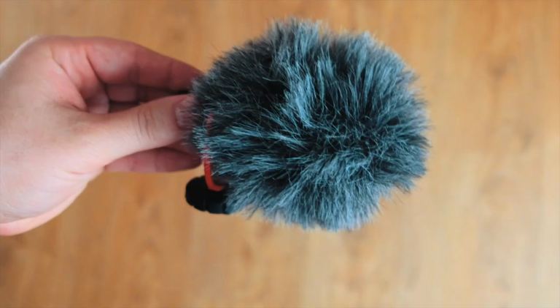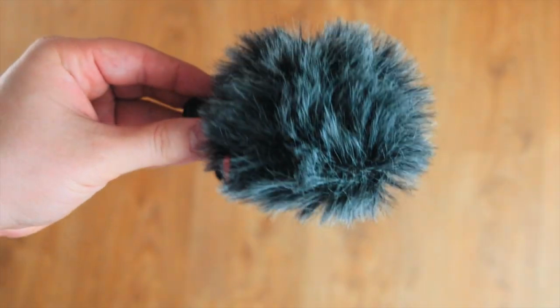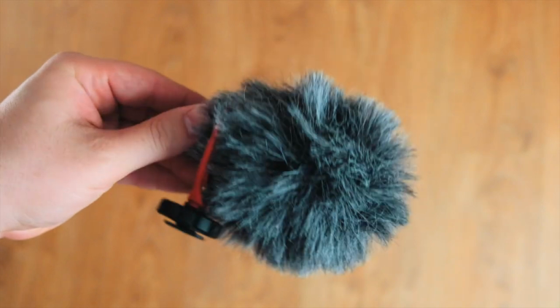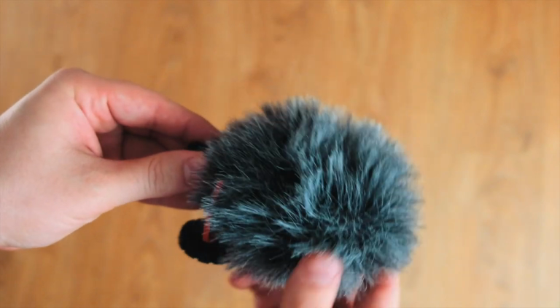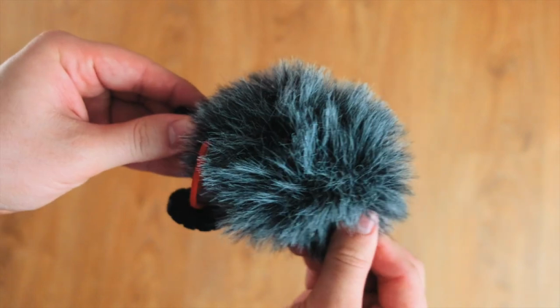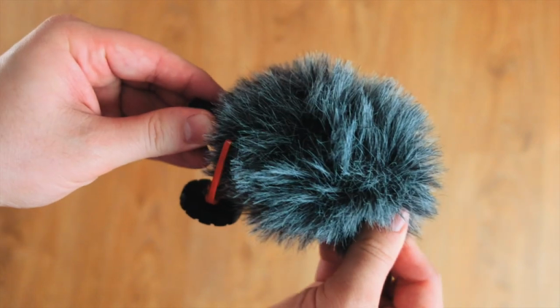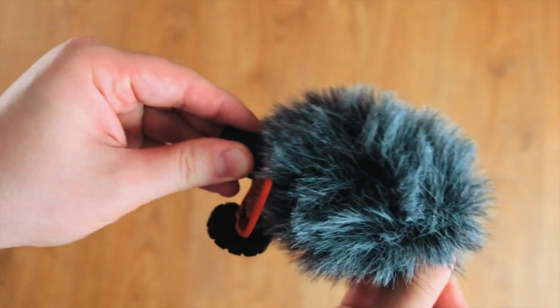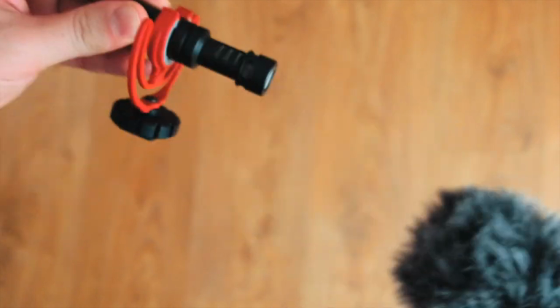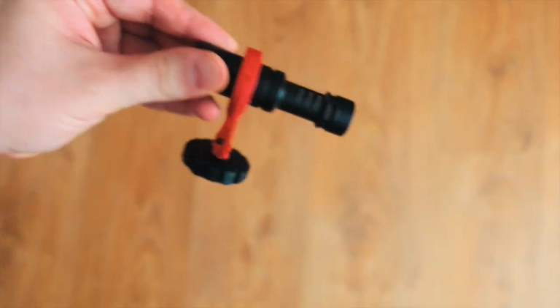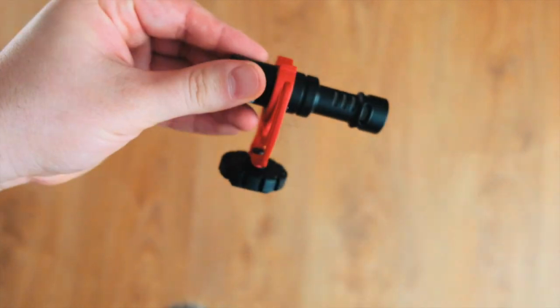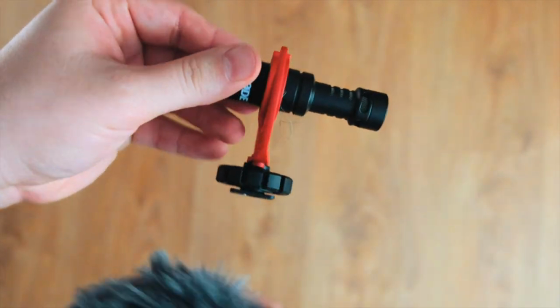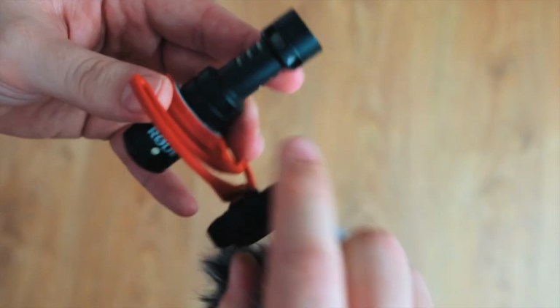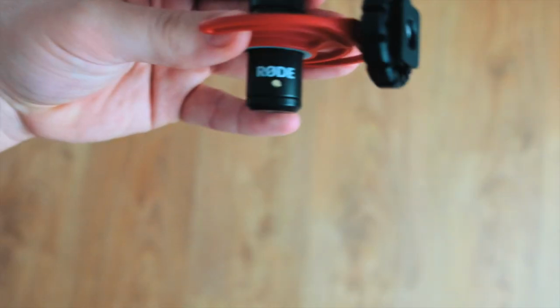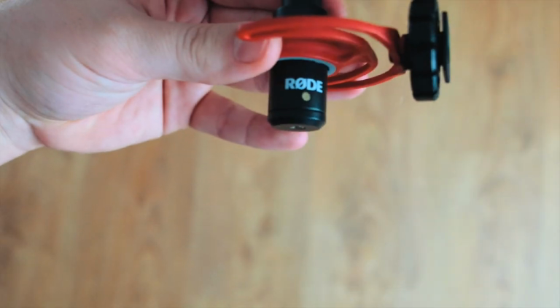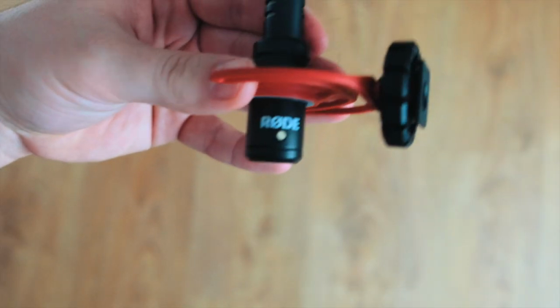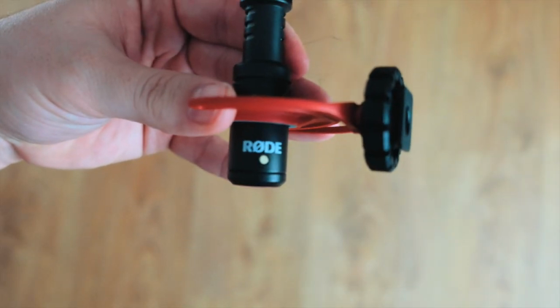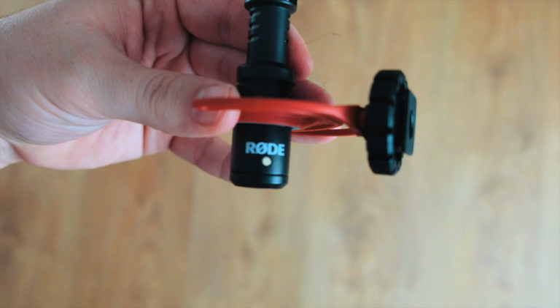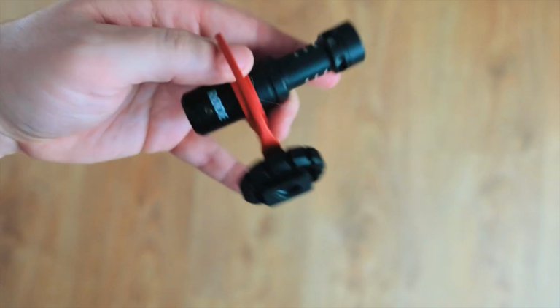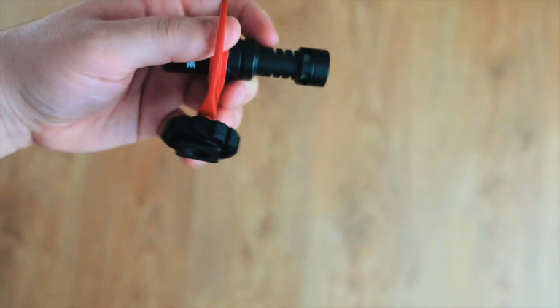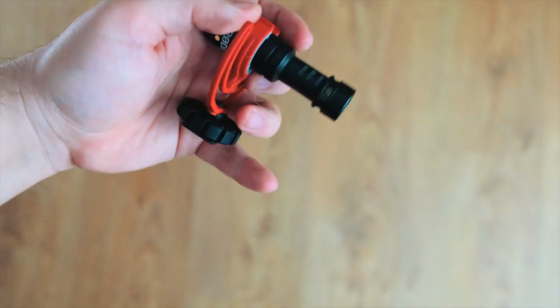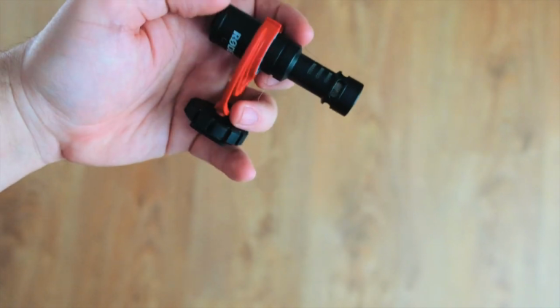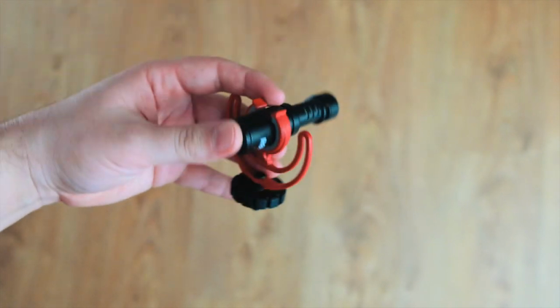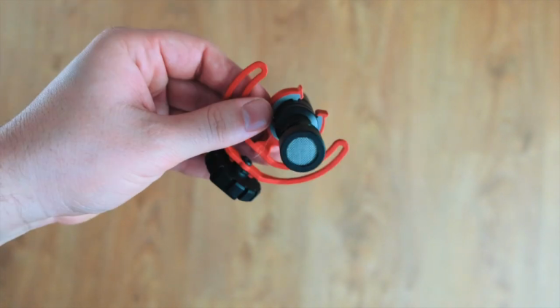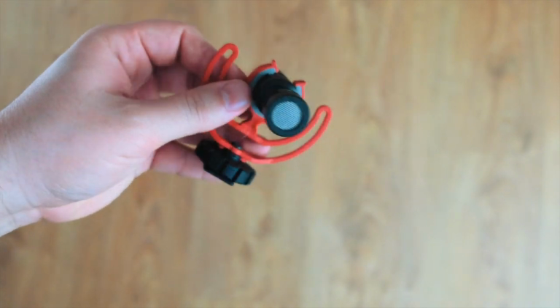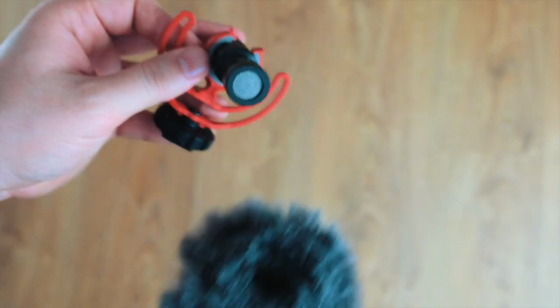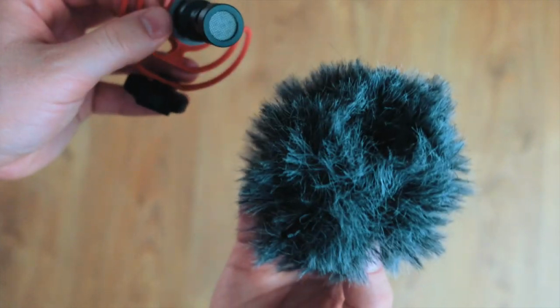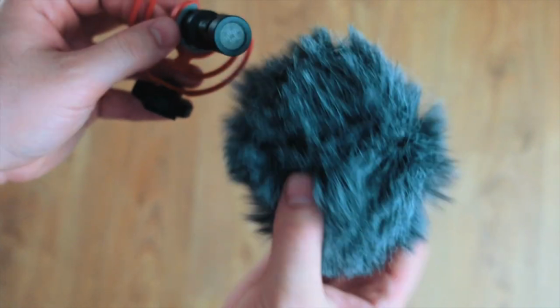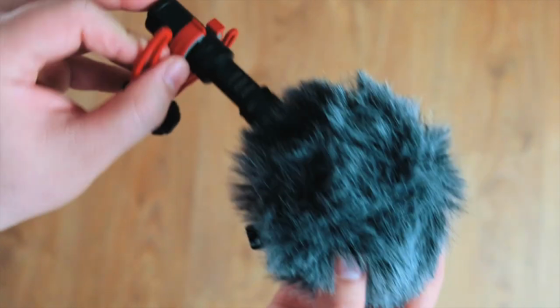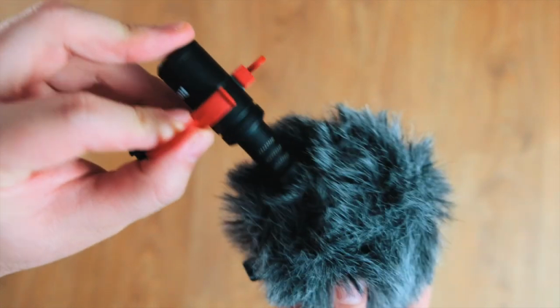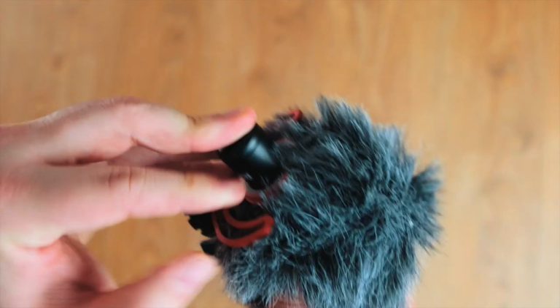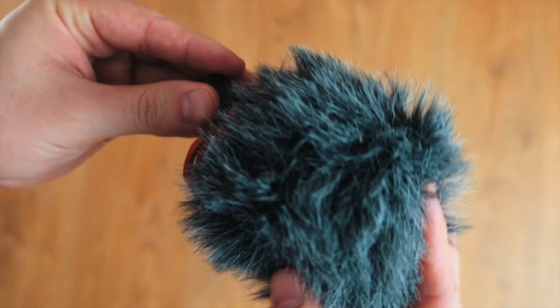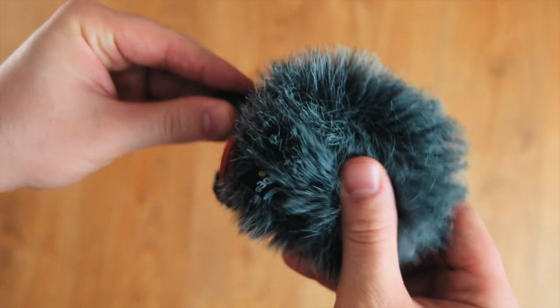This is the Rode Video Micro — it's a shotgun-mounted mic. It is a really good one, powered by the camera with no batteries required, and it has really good audio quality. It also comes with a dead cat so it cuts out the wind.